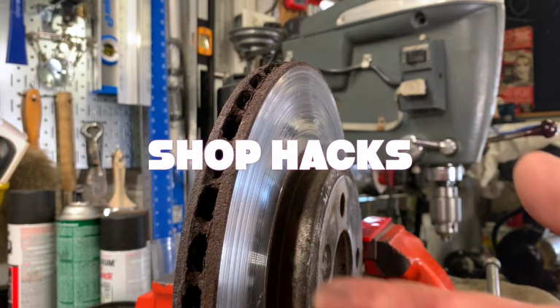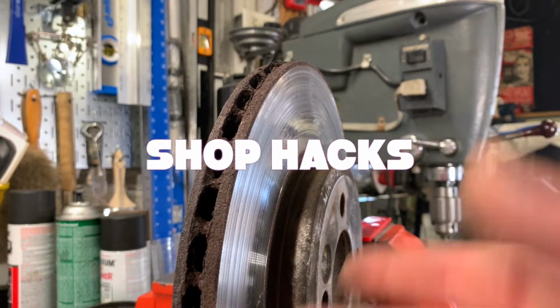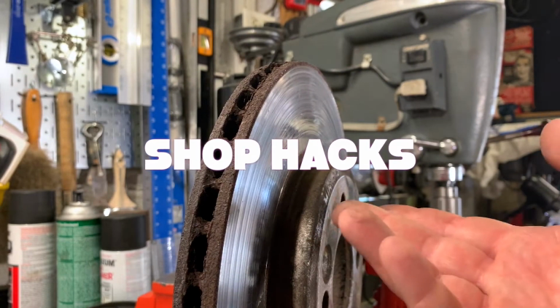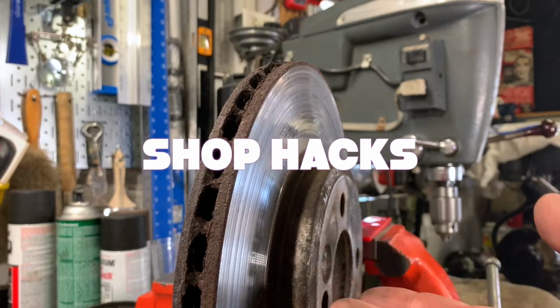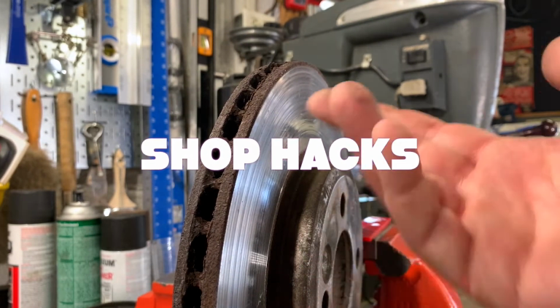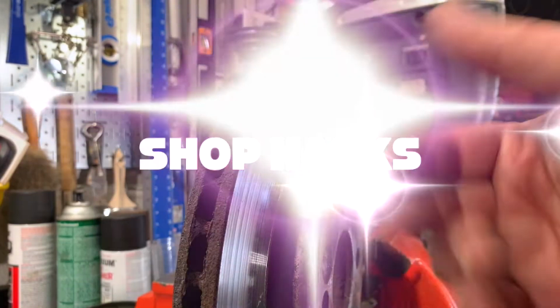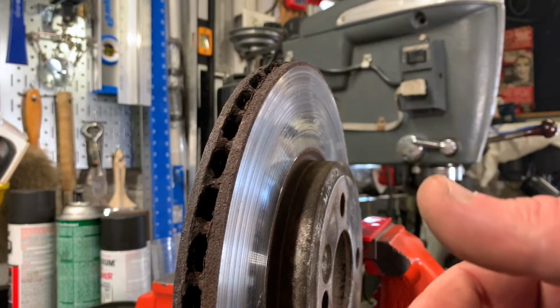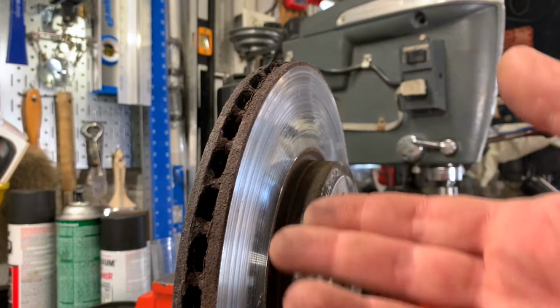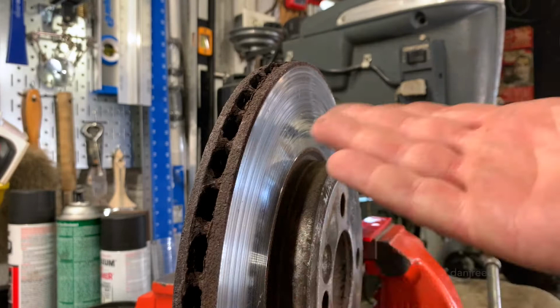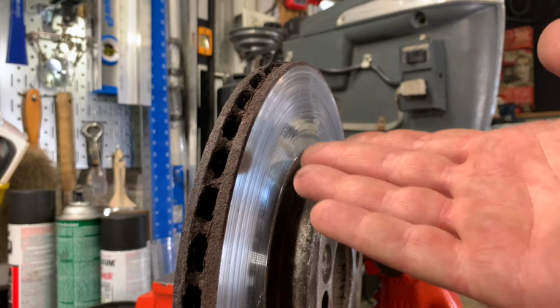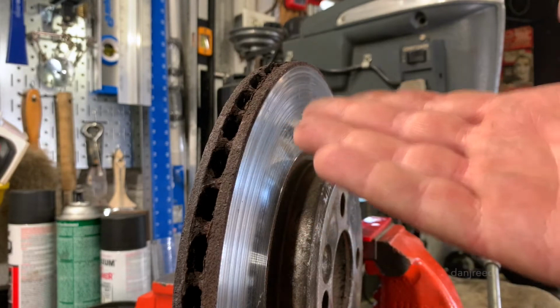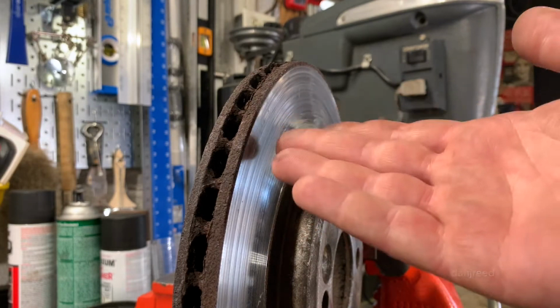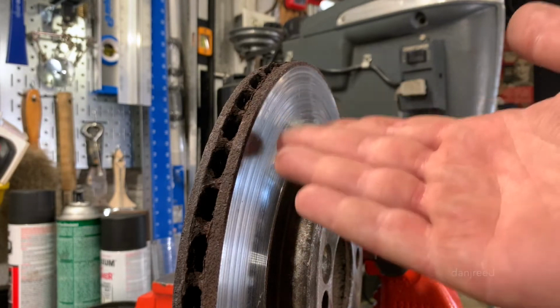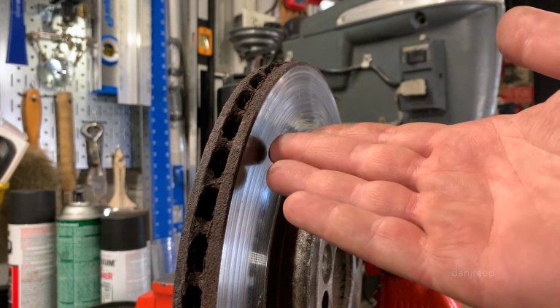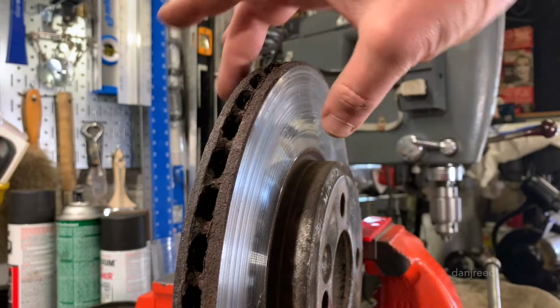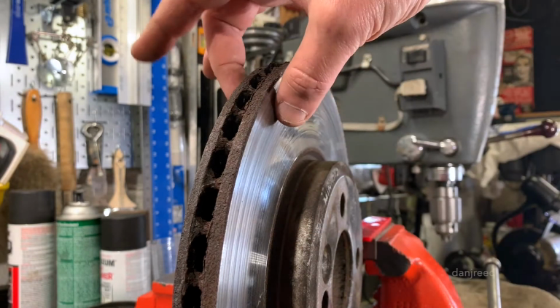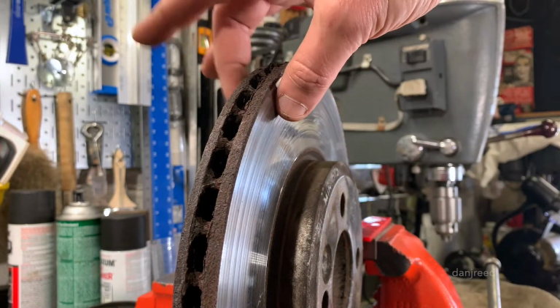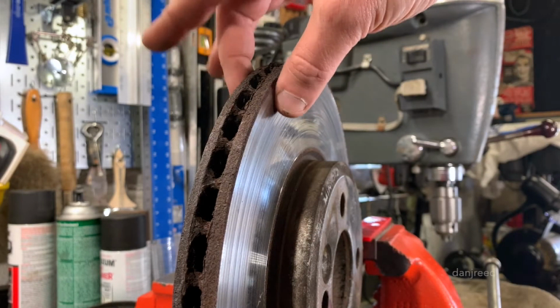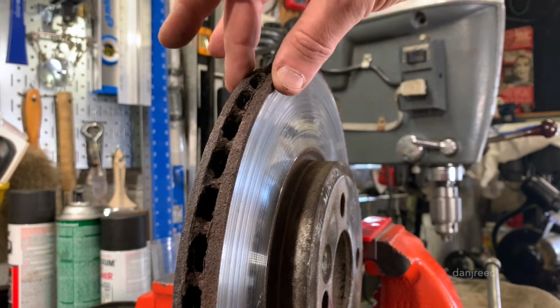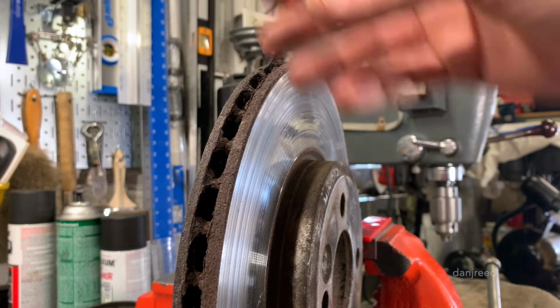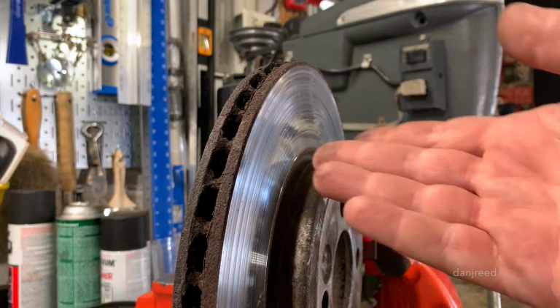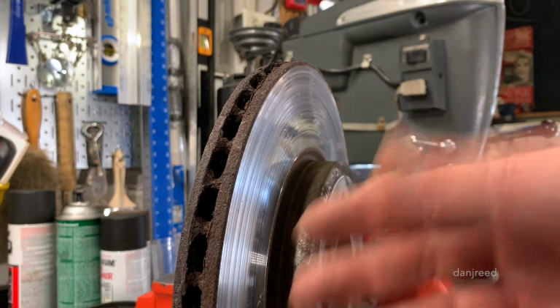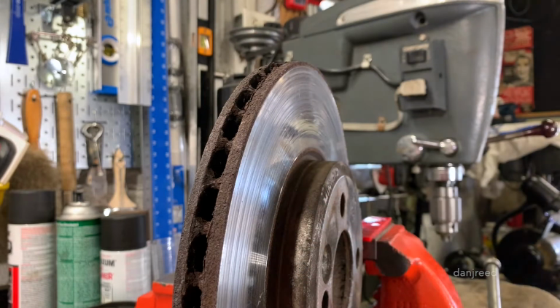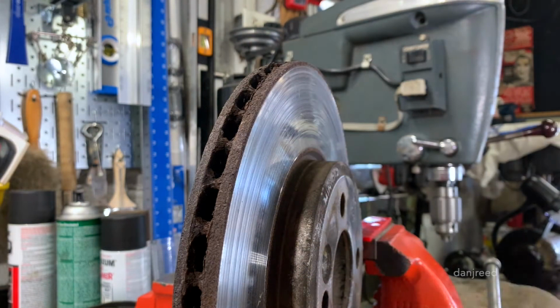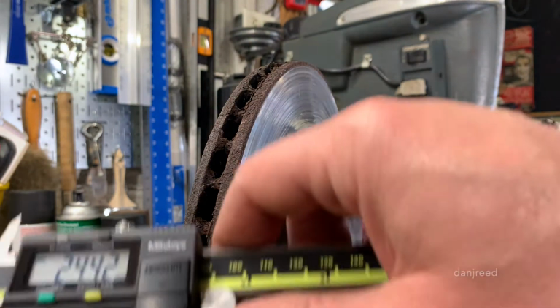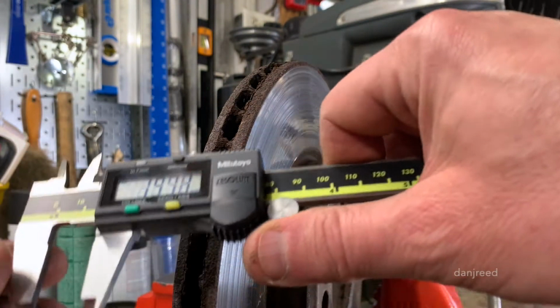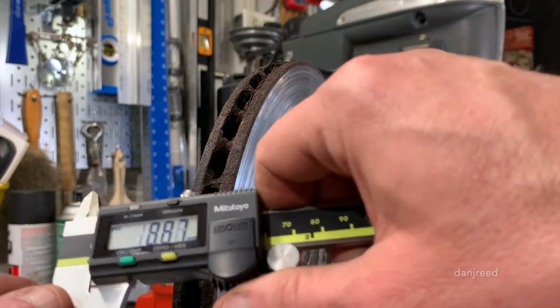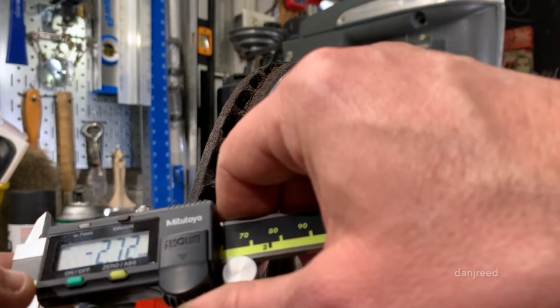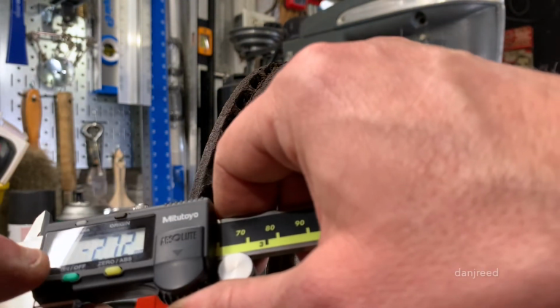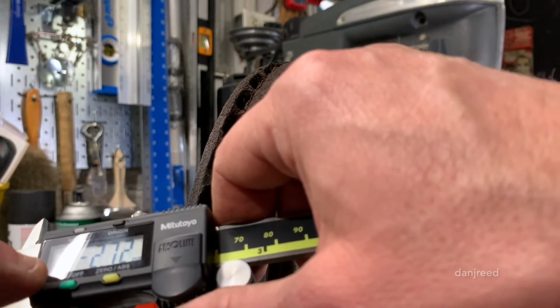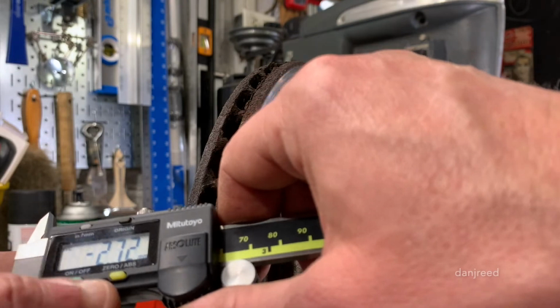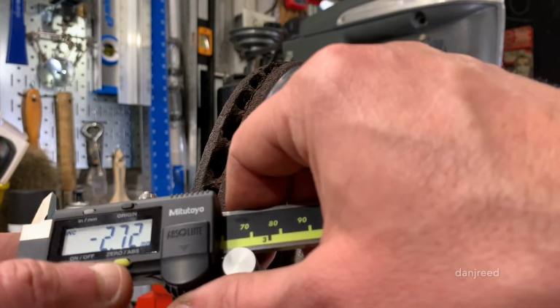Have you ever found yourself having to measure a brake rotor and you don't have your special brake rotor micrometer? Maybe you're working at home on the weekends, or maybe you just don't have one. But you do have a nice digital caliper.